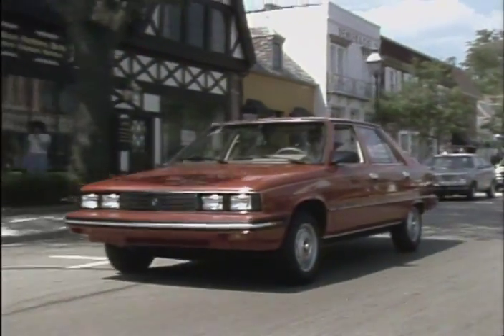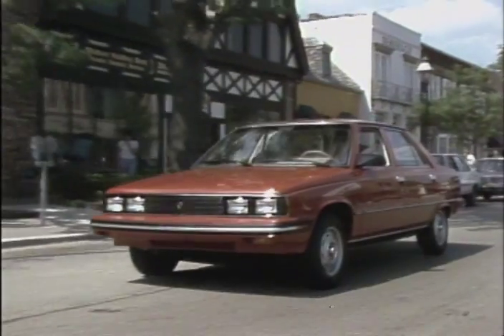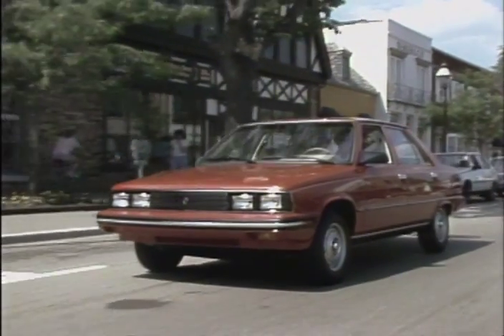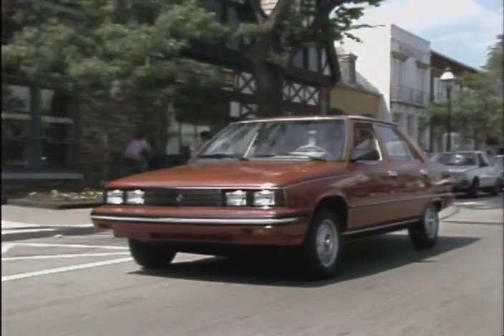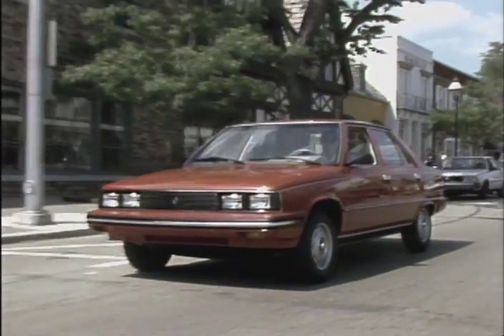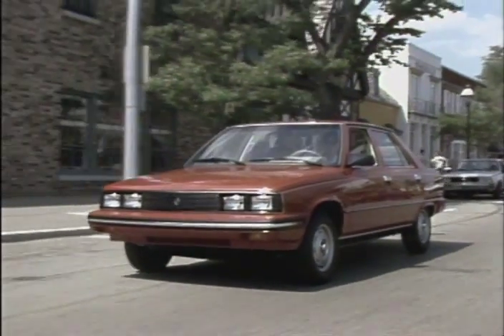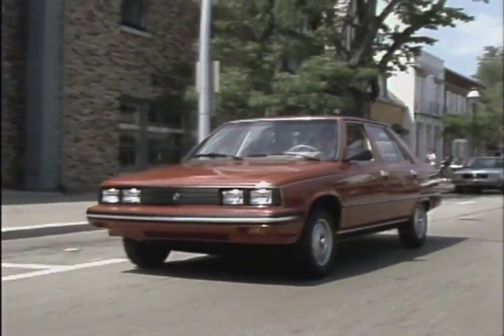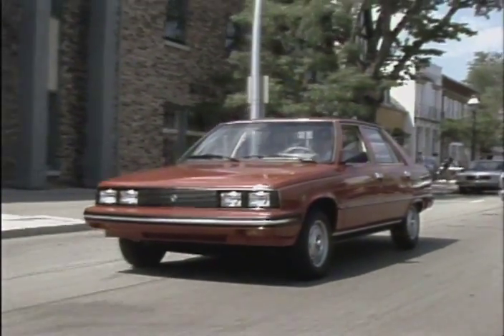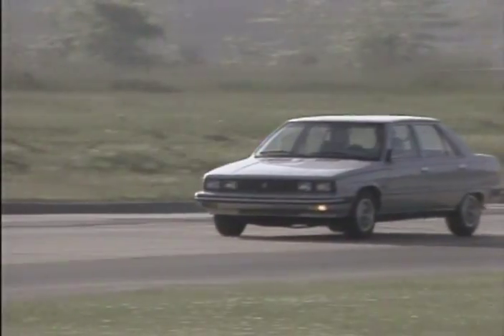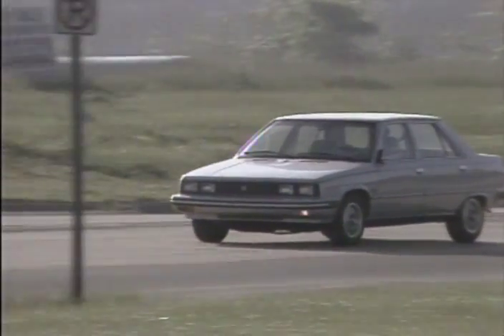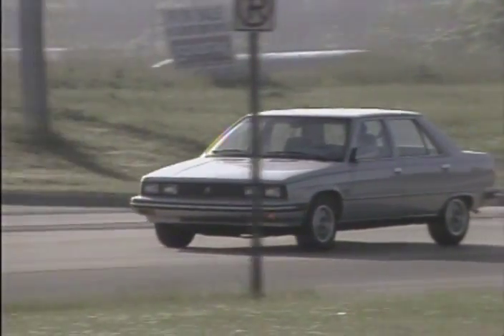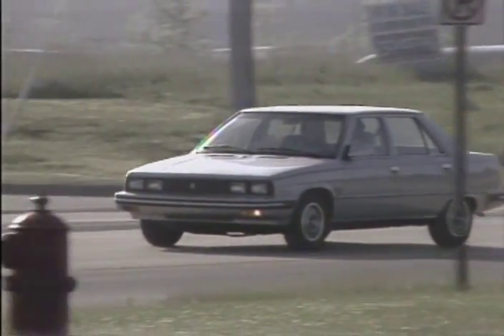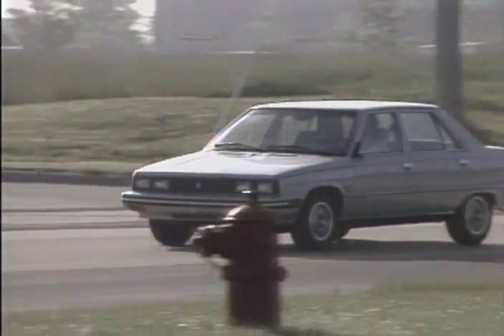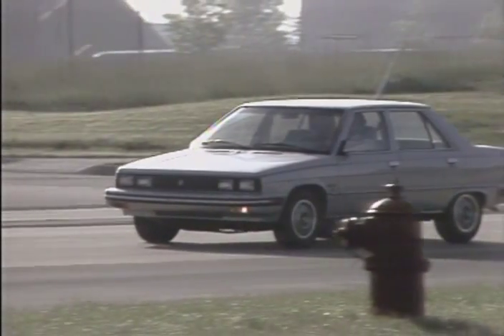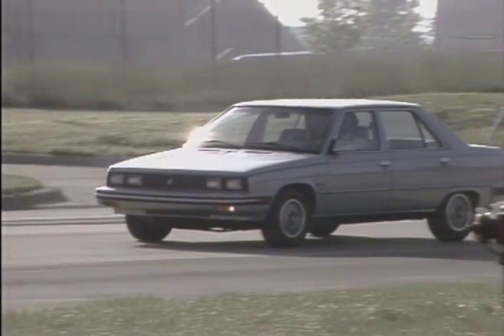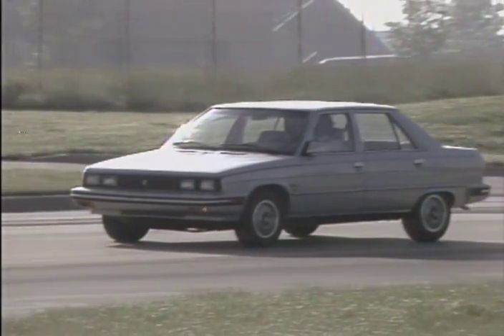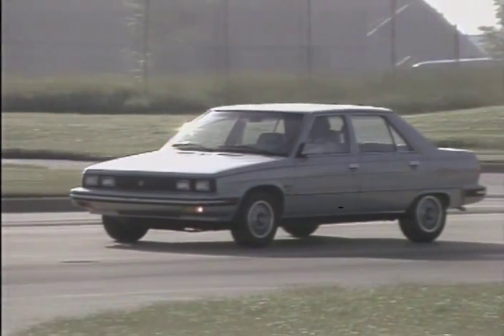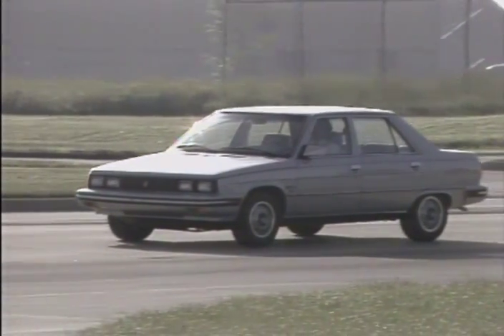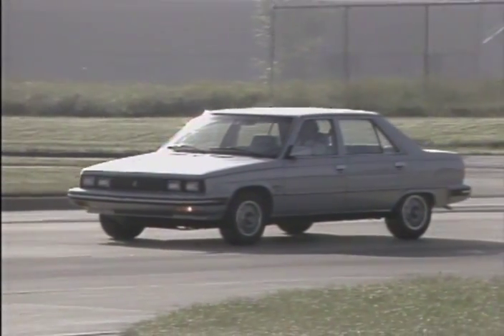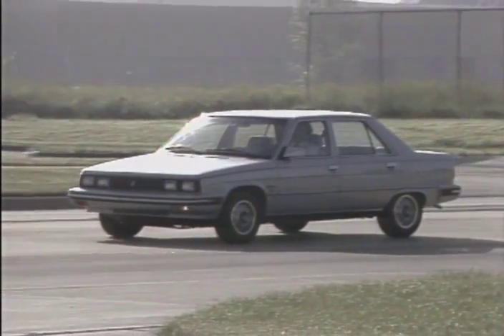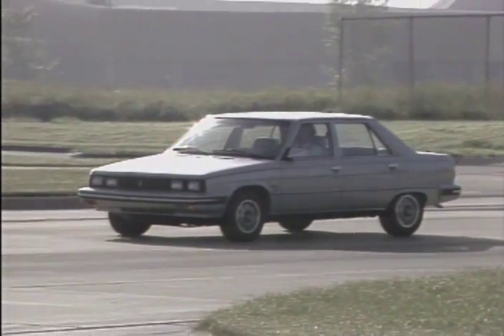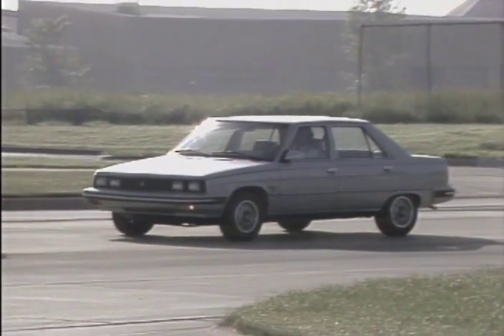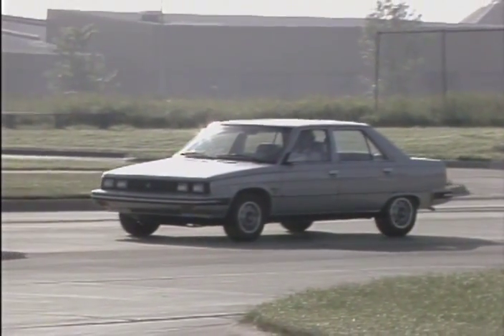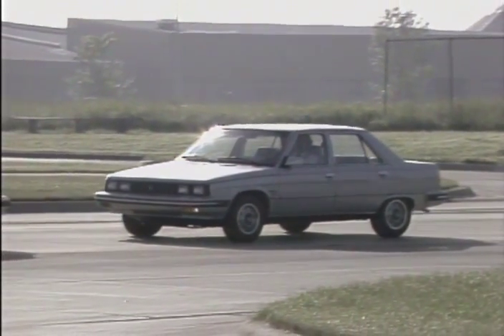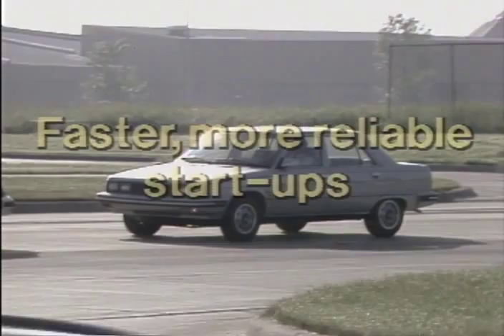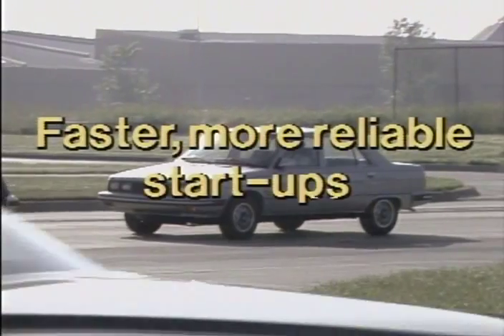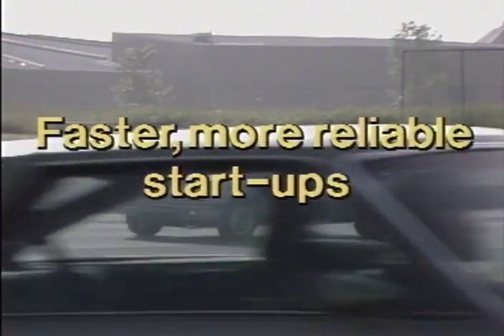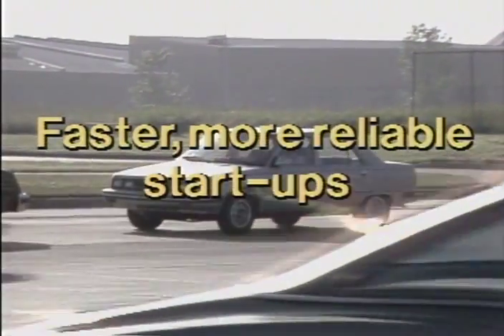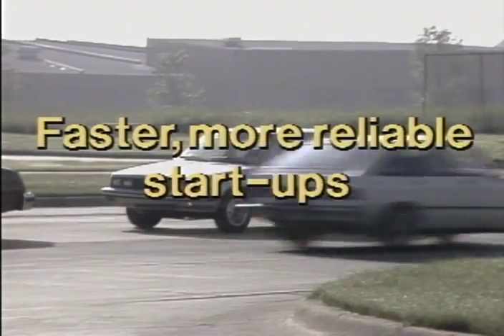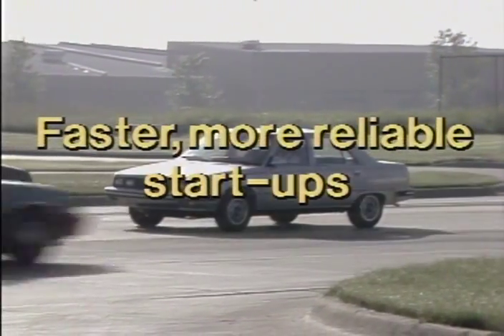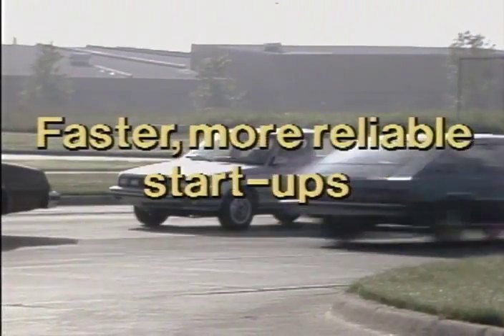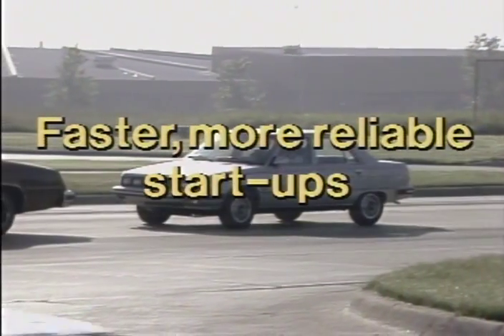The benefits of this system are as follows. Because the fuel injection assures more accurate fuel-air mixture delivery to each cylinder, you are assured of faster start-ups under all temperatures.